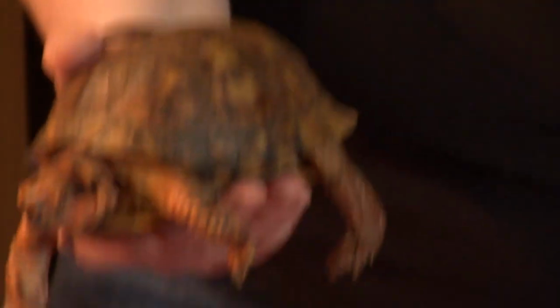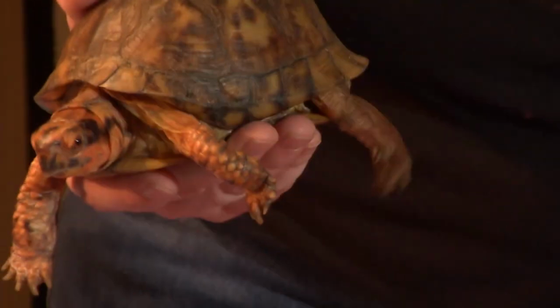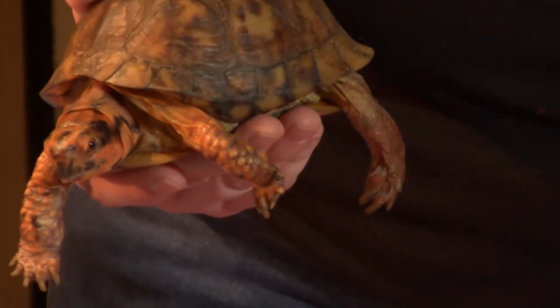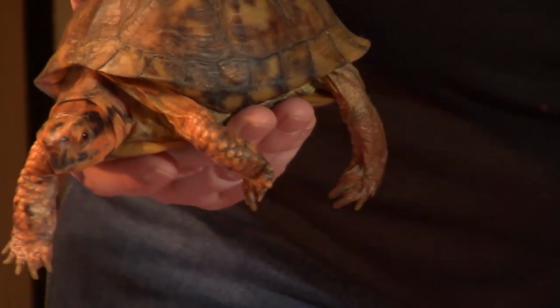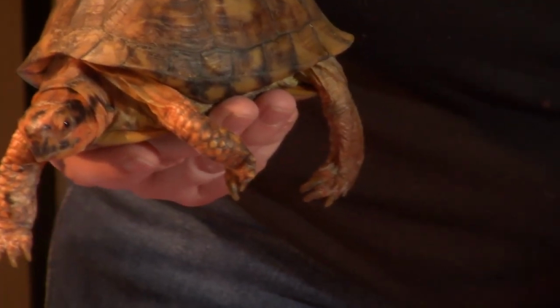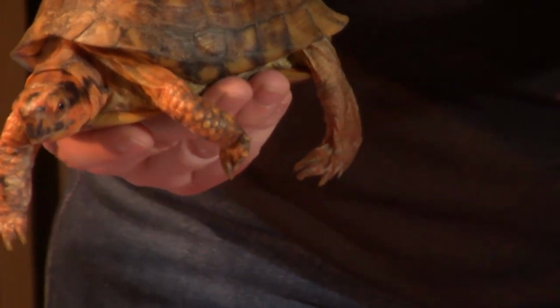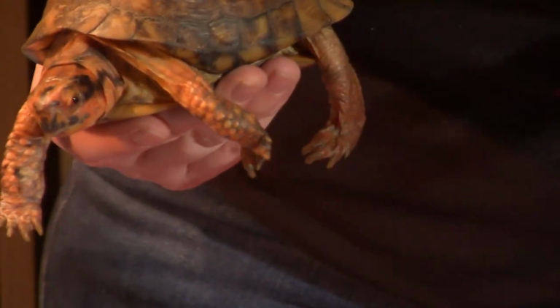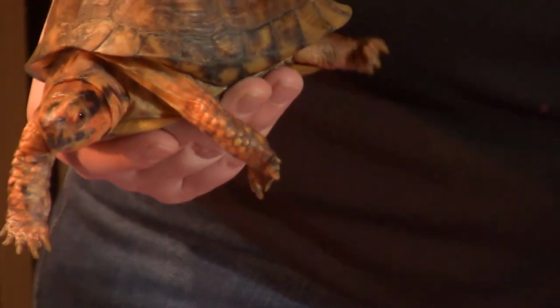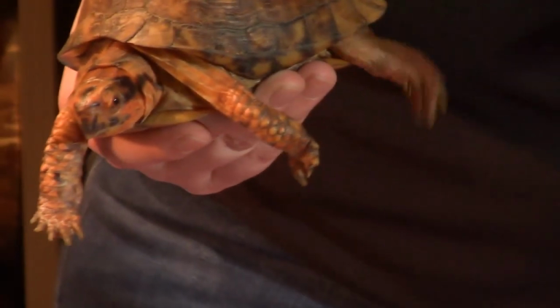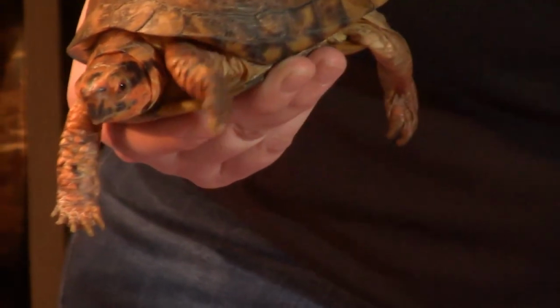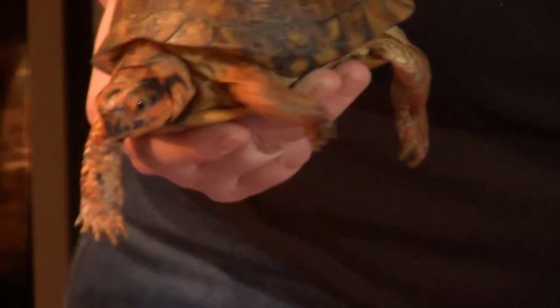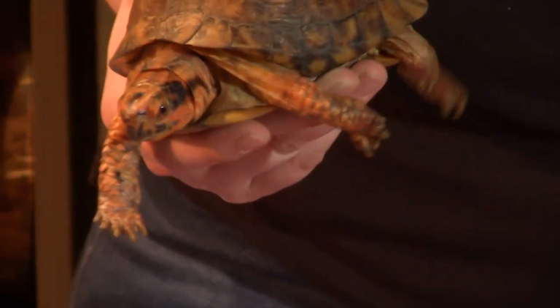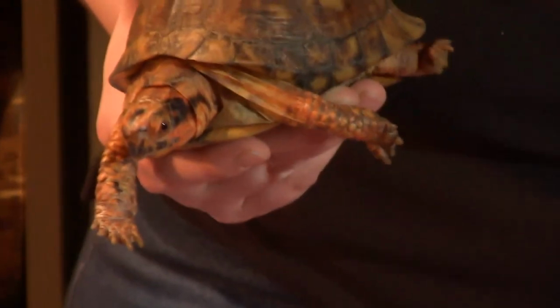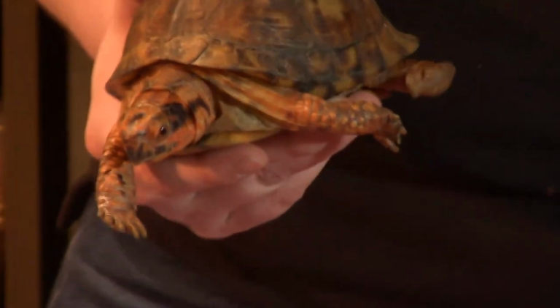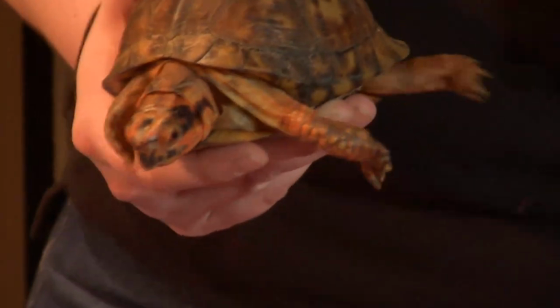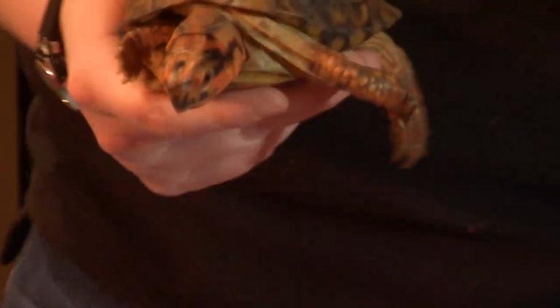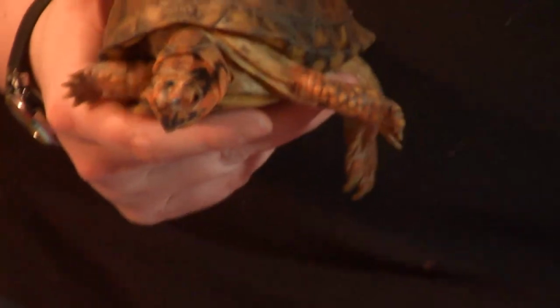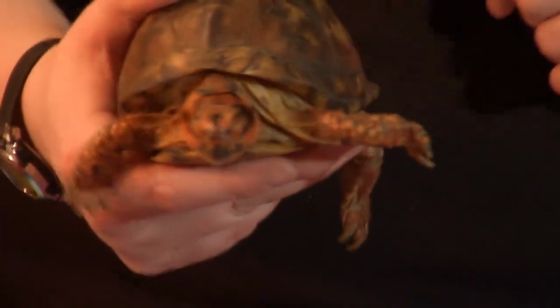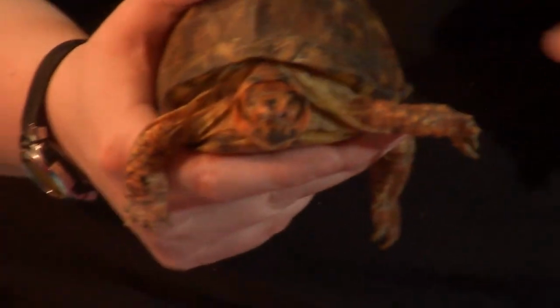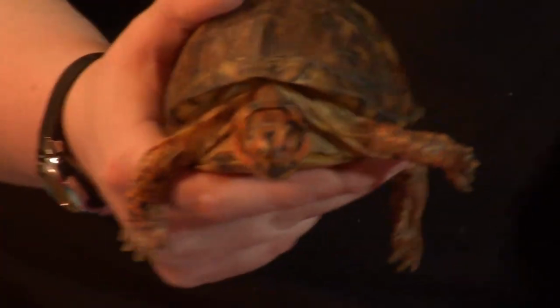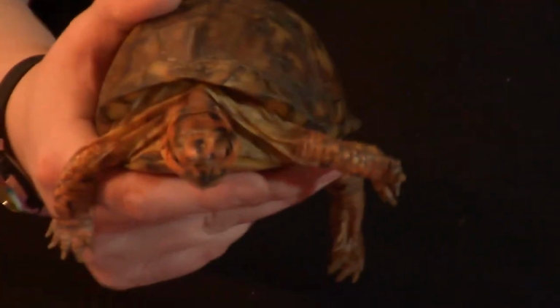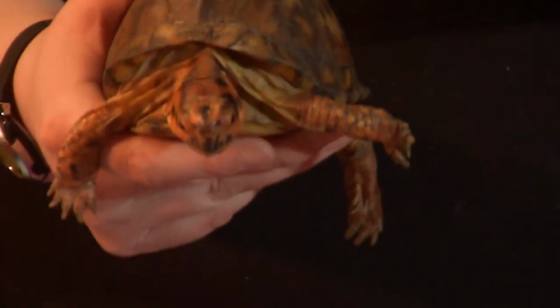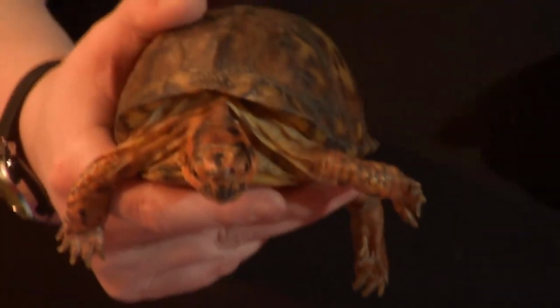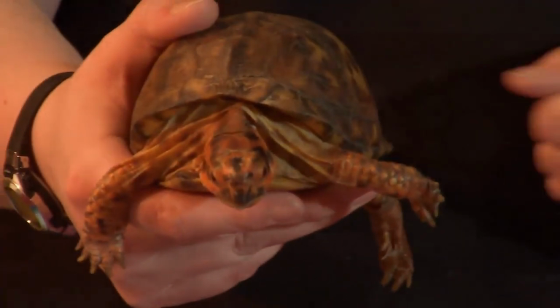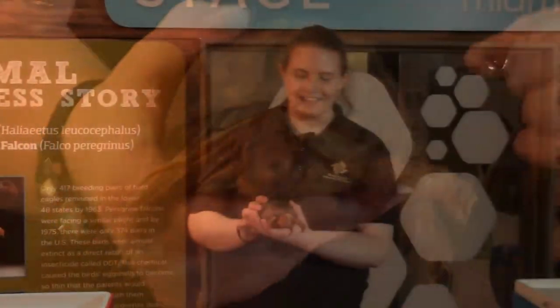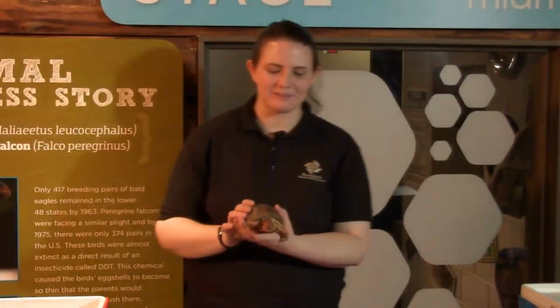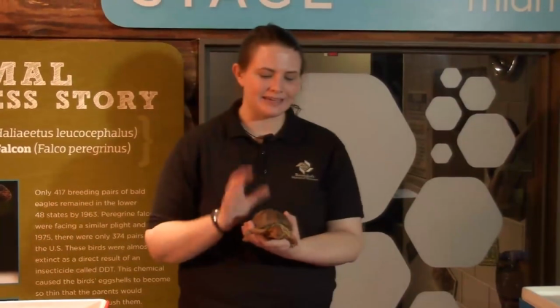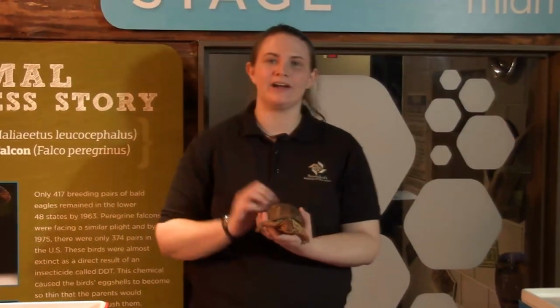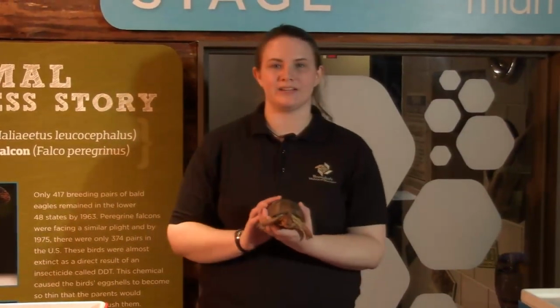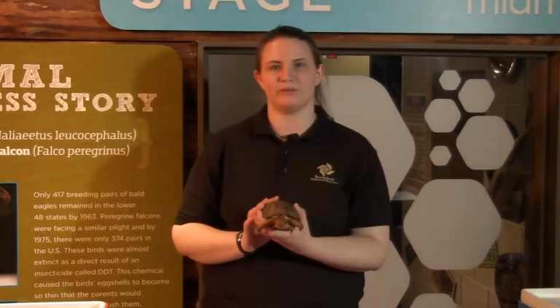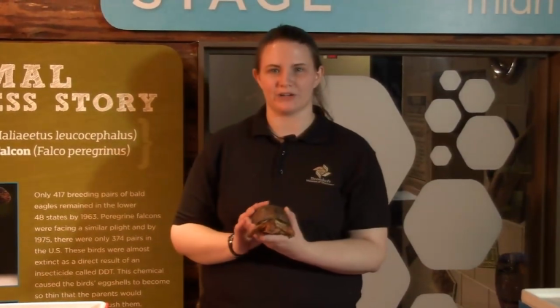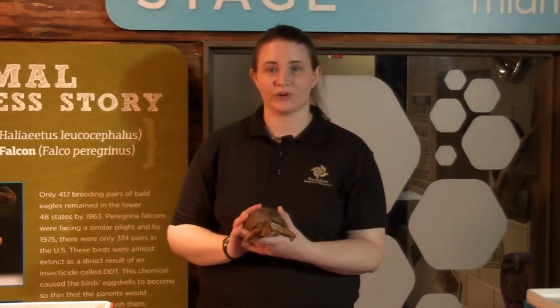Hello everyone, my name is Stephanie Heilandski. I'm the curator of live animals here at the Boonshoff Museum and I'm here on our Midmark Discovery stage. Today I have with me King, our eastern box turtle.